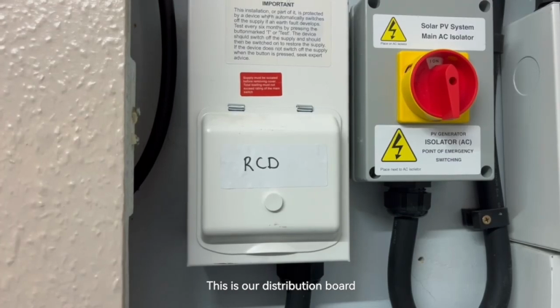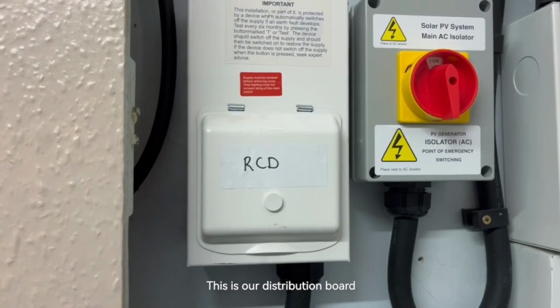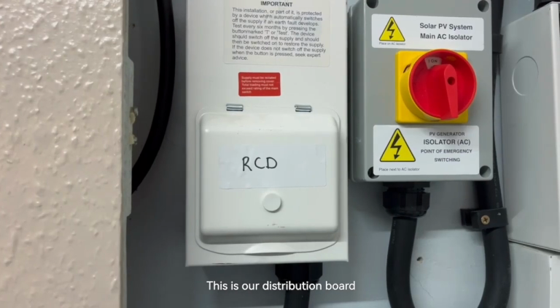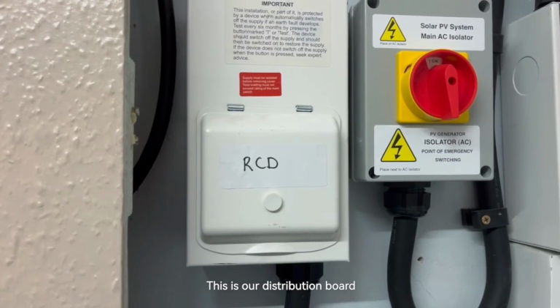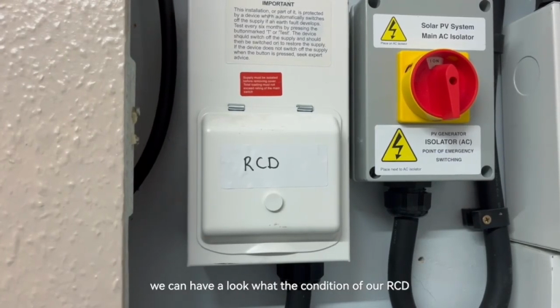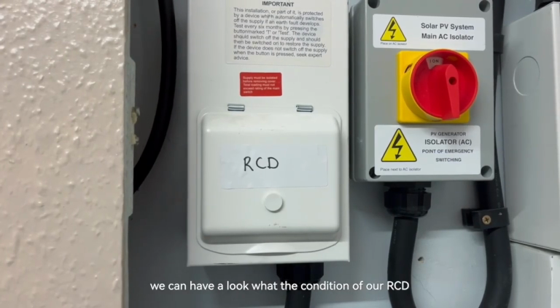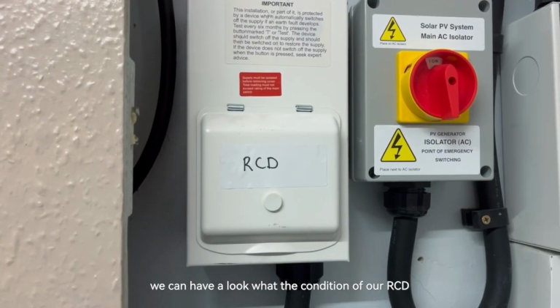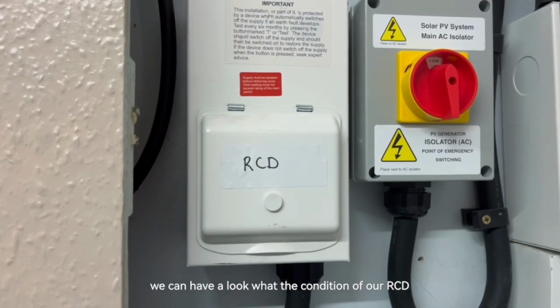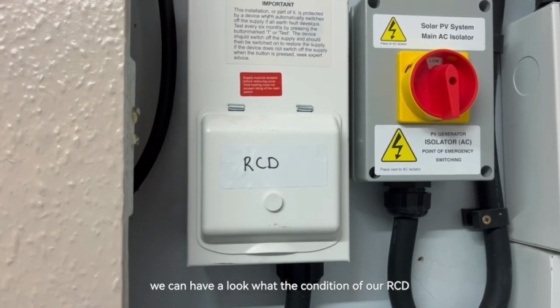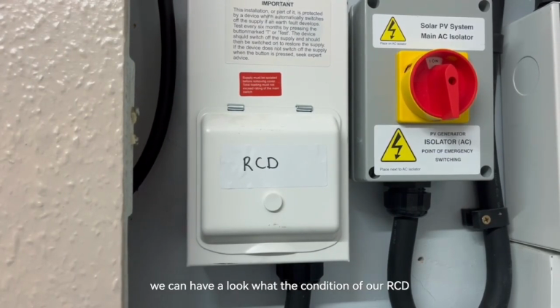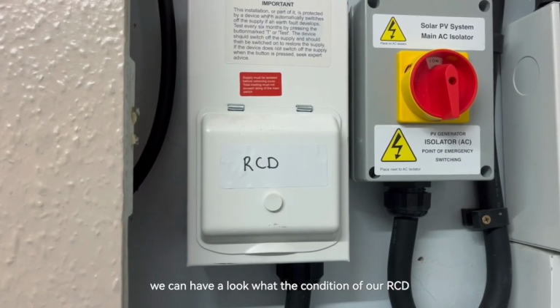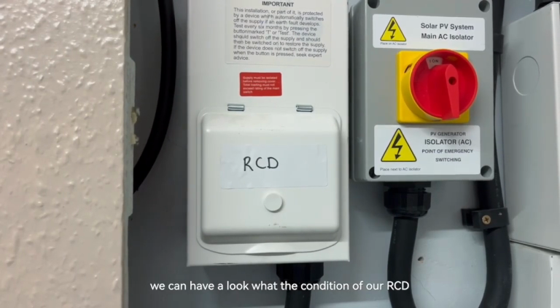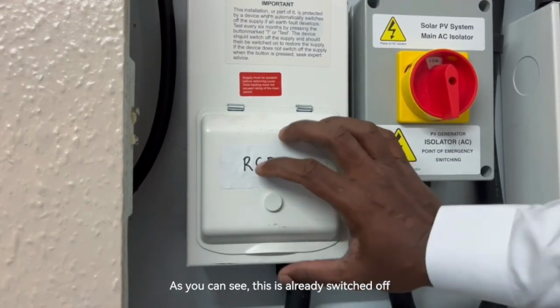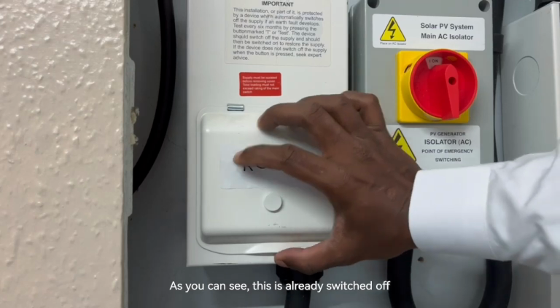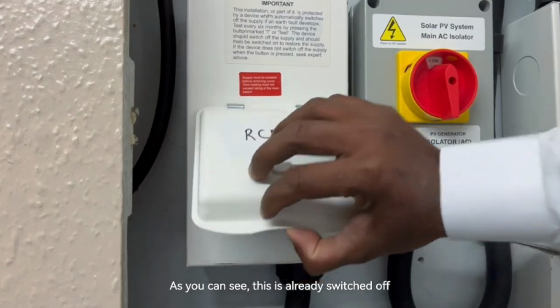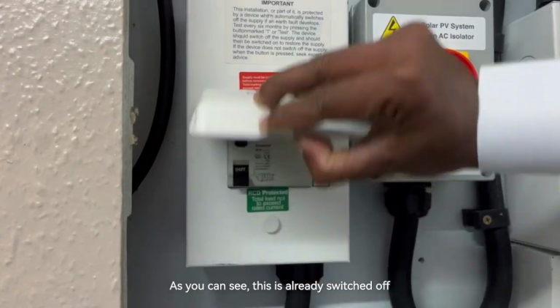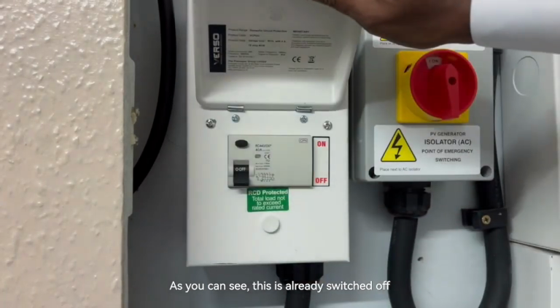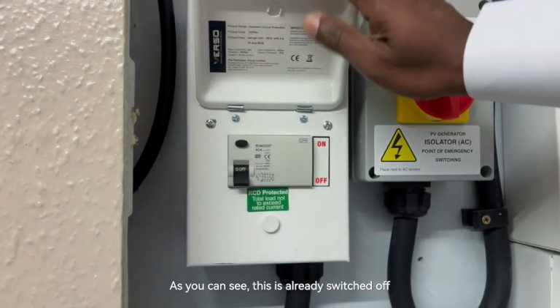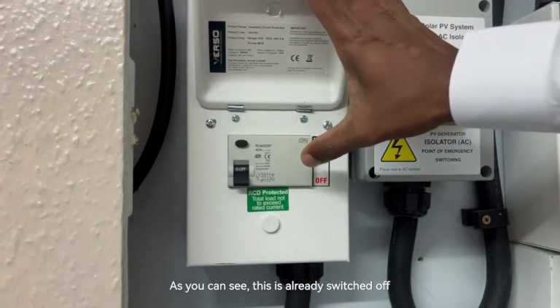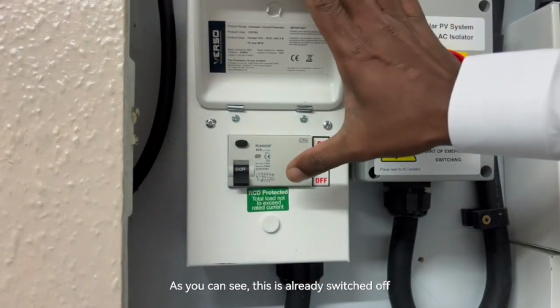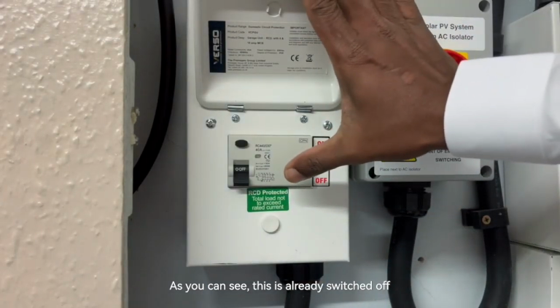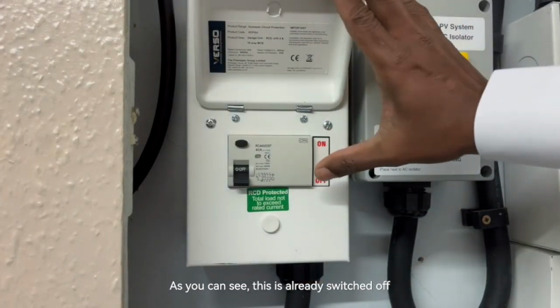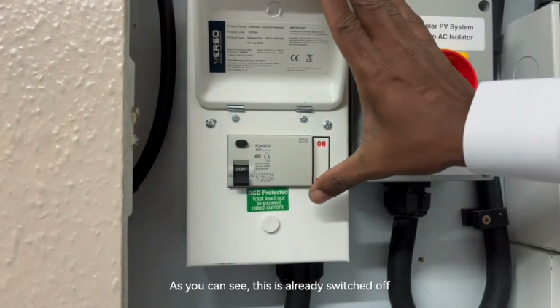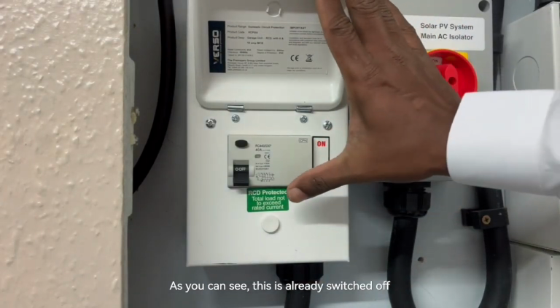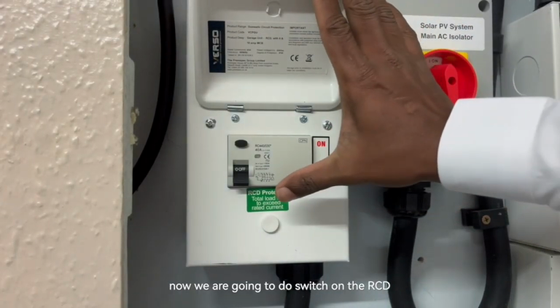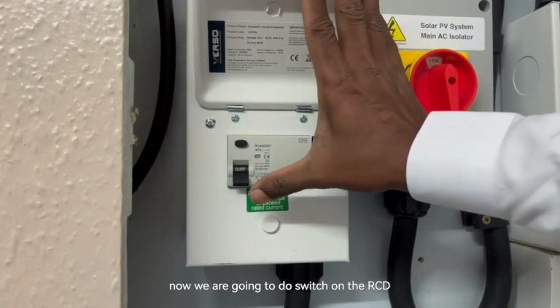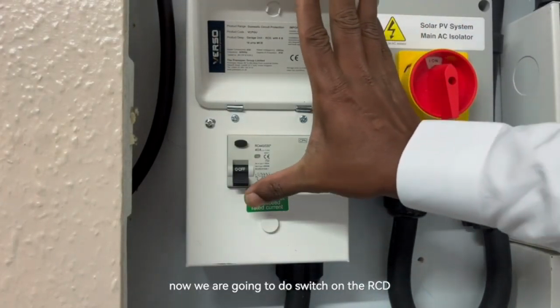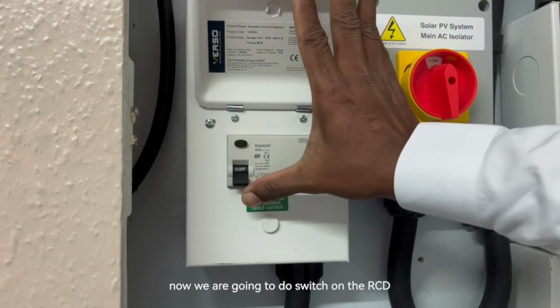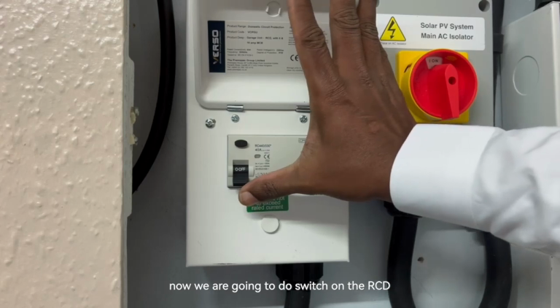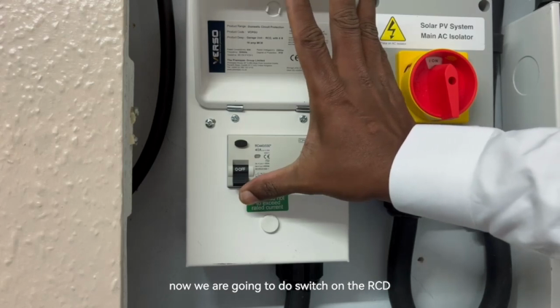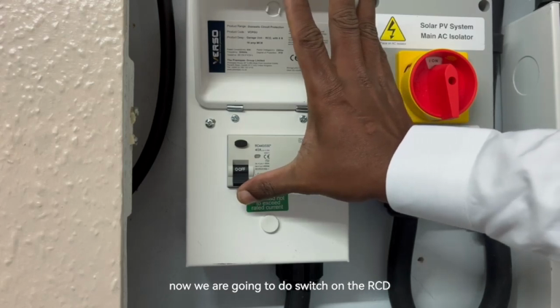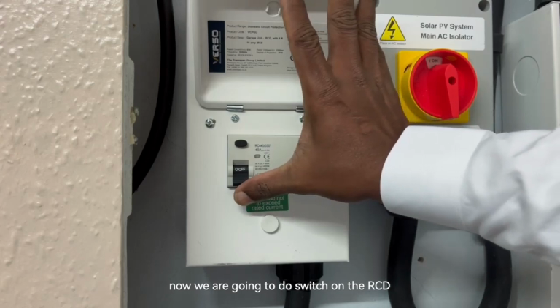This is our distribution board. We can have a look at the condition of our RCD. As you can see, it is already switched off. So now we are going to switch on the RCD.